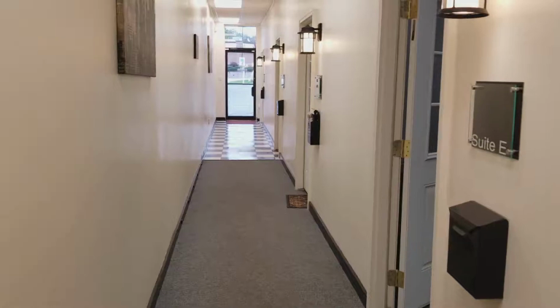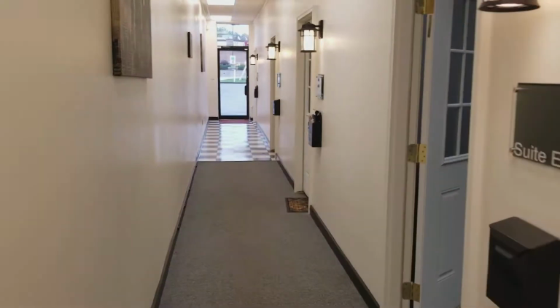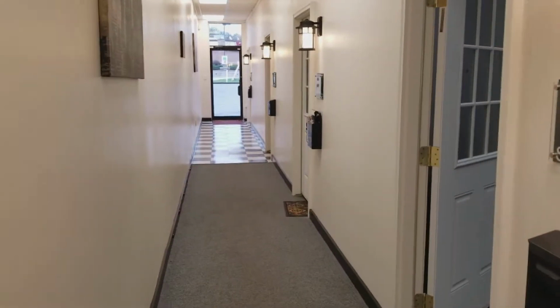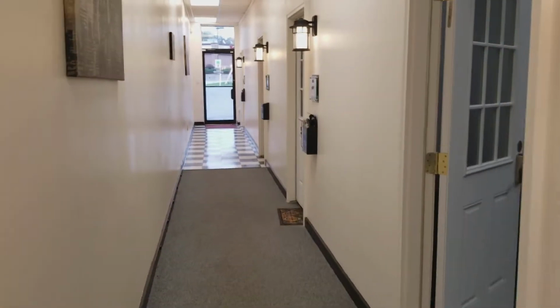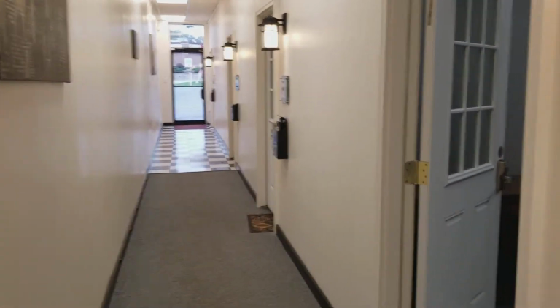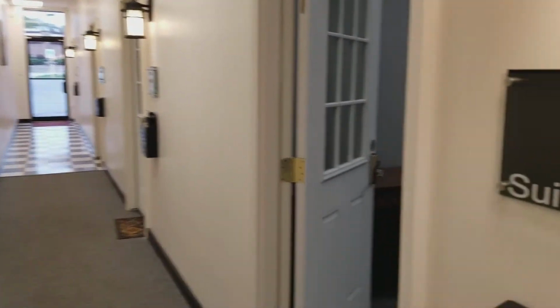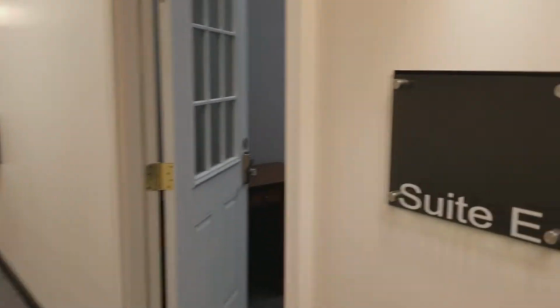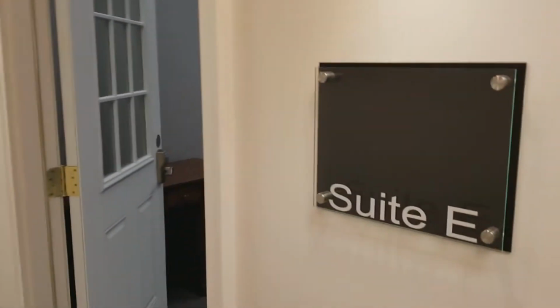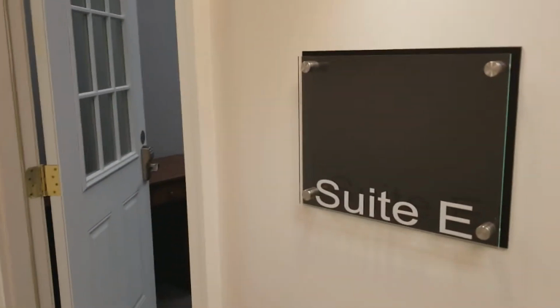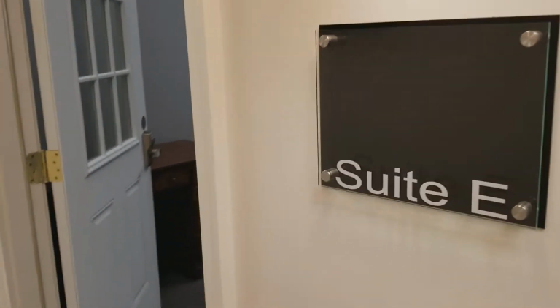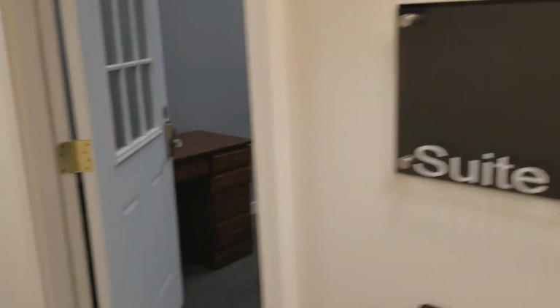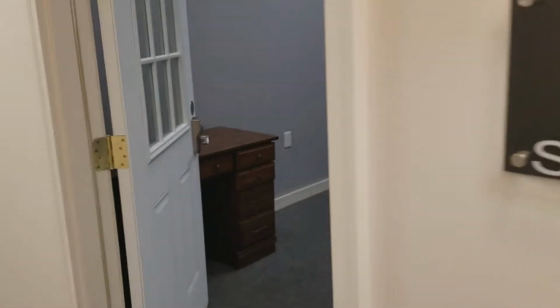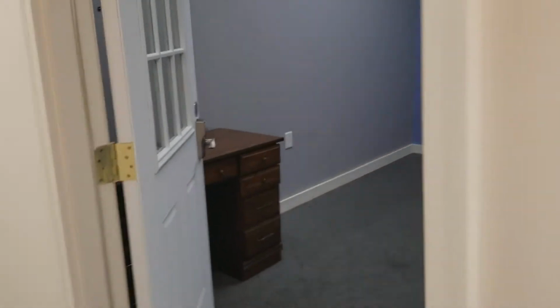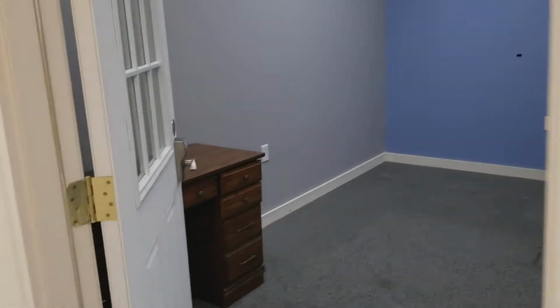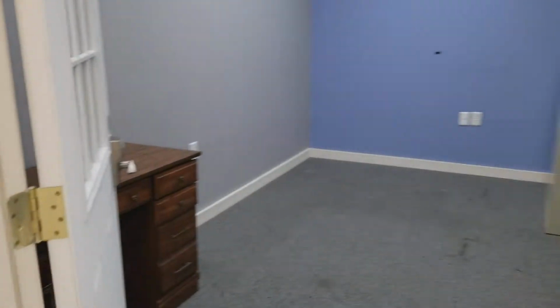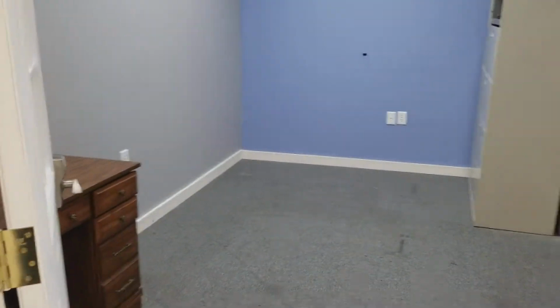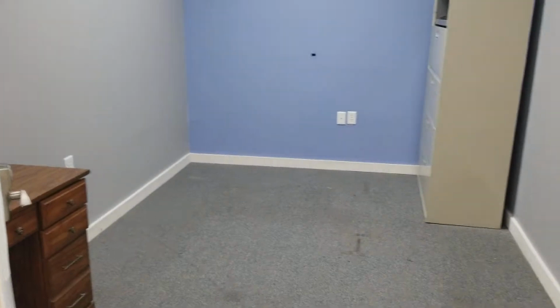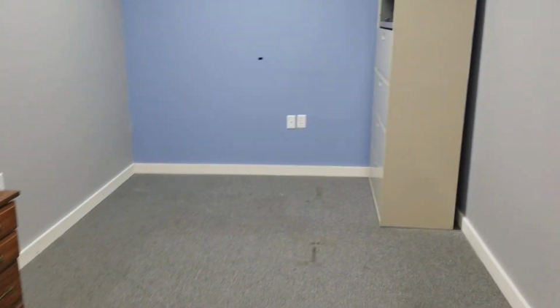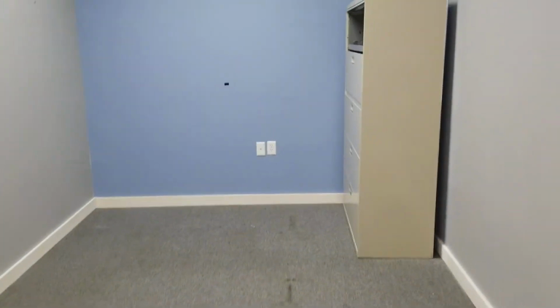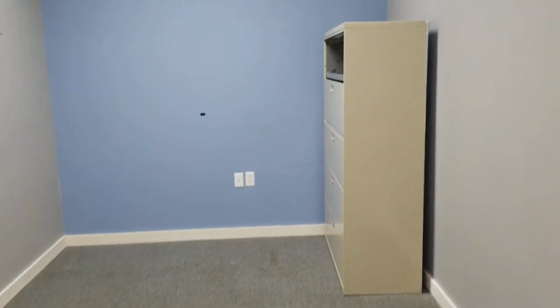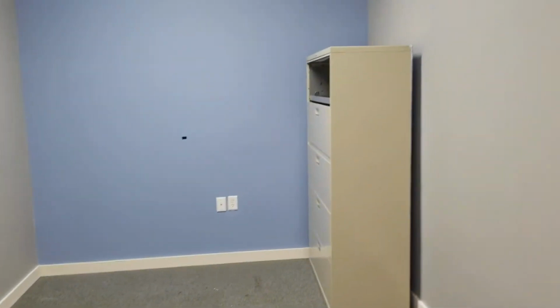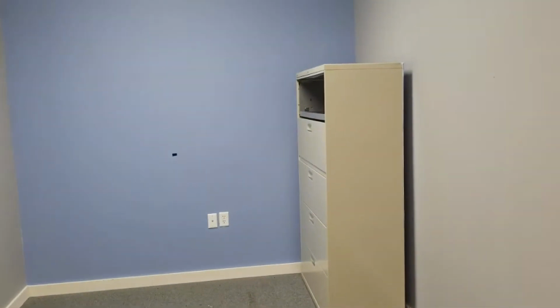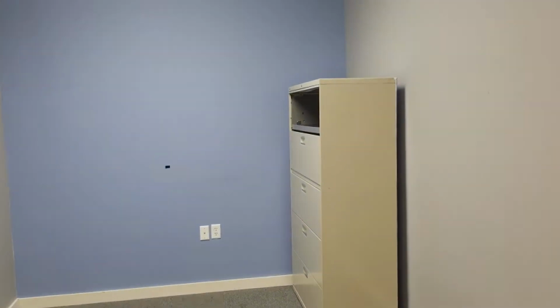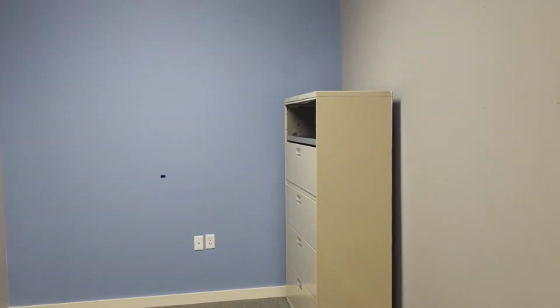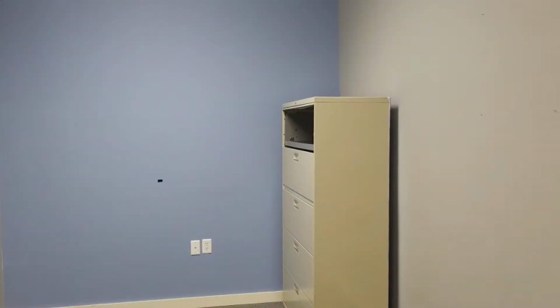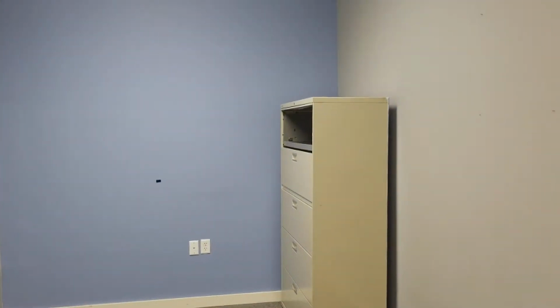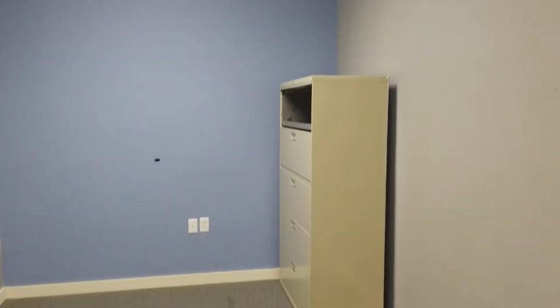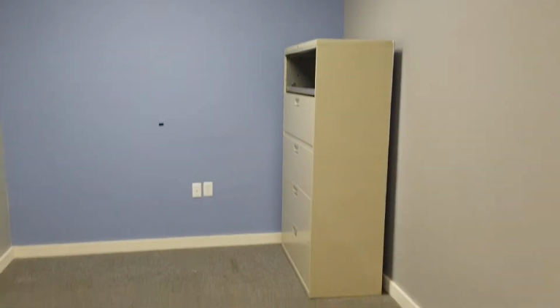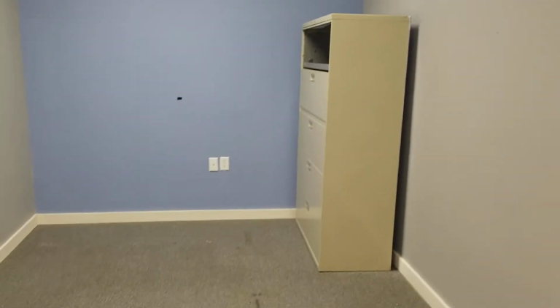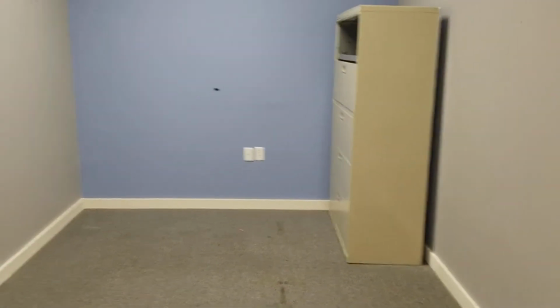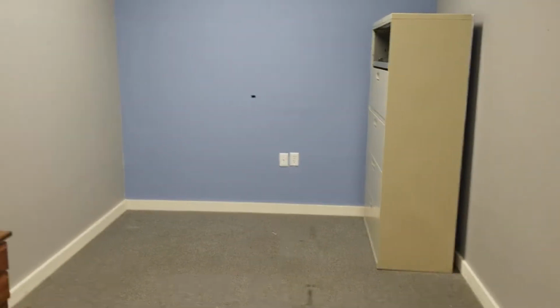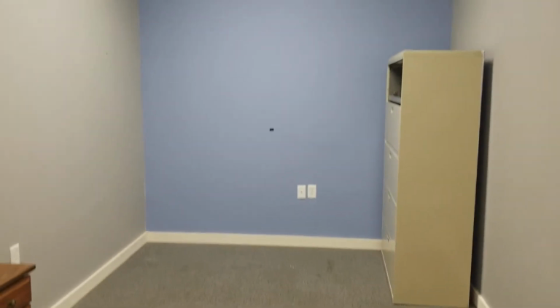This is 3215 Suite E. There is a desk and filing cabinet in here for you to use in your office space.